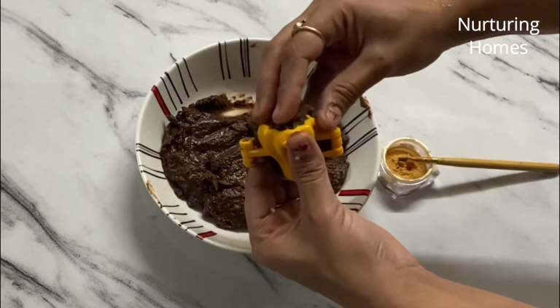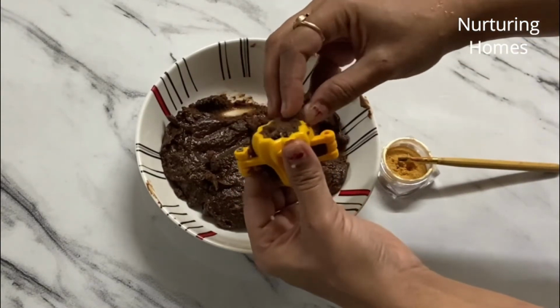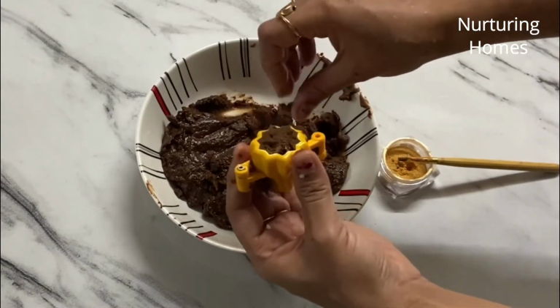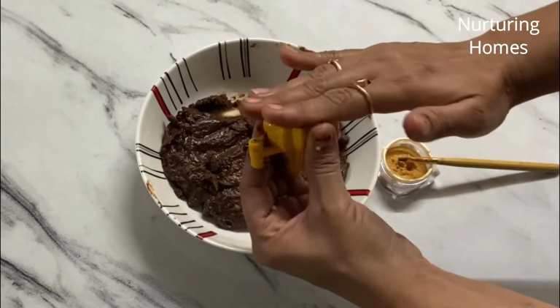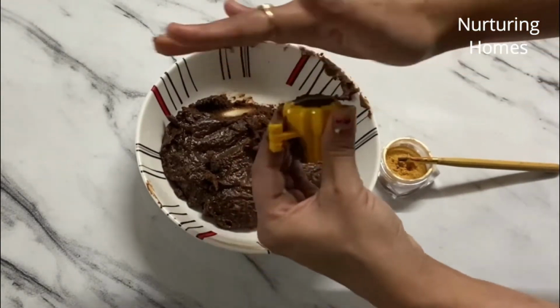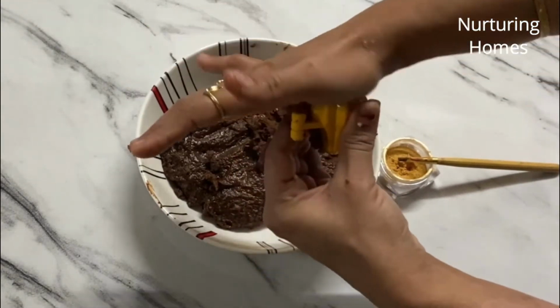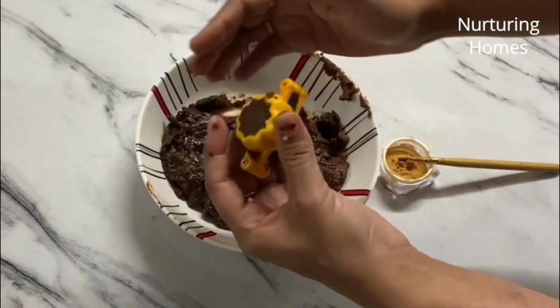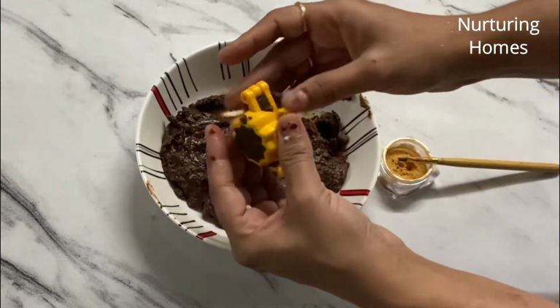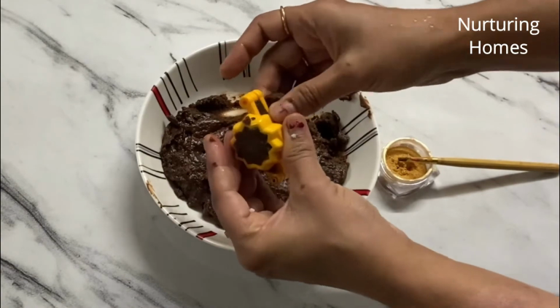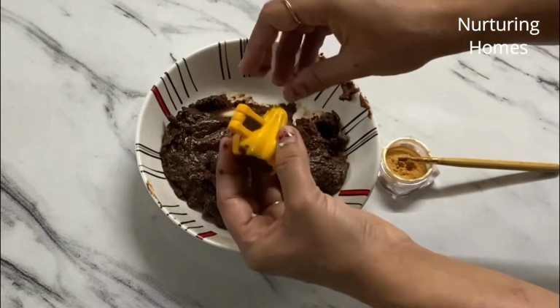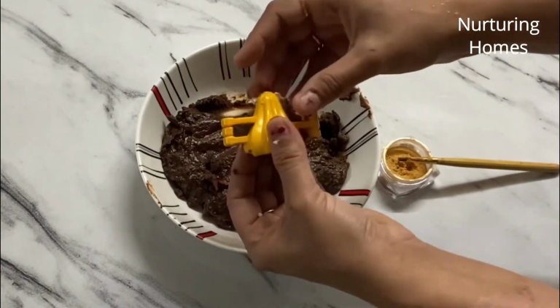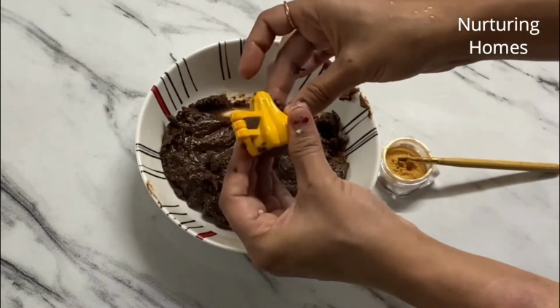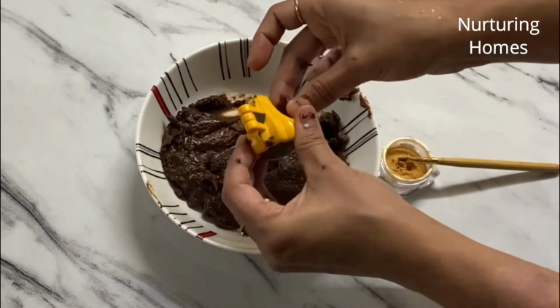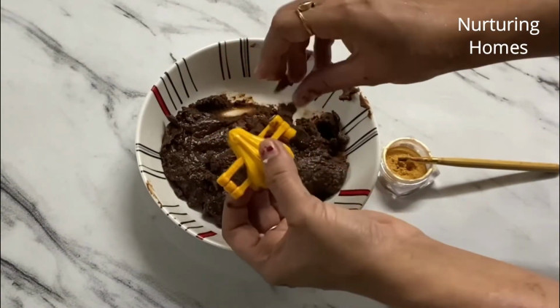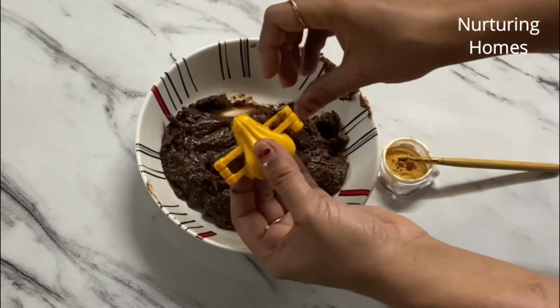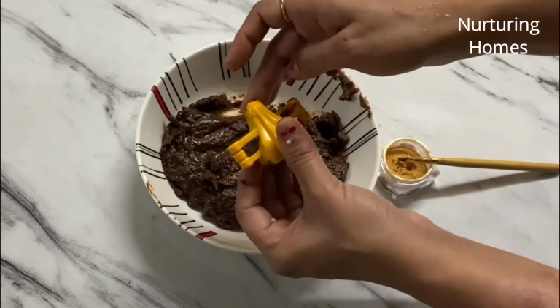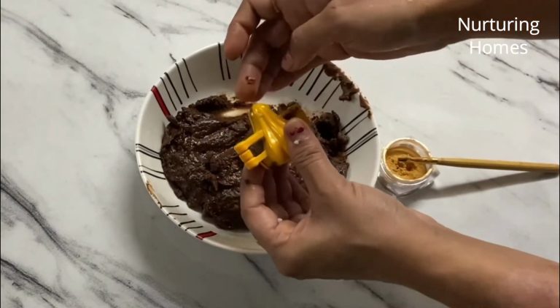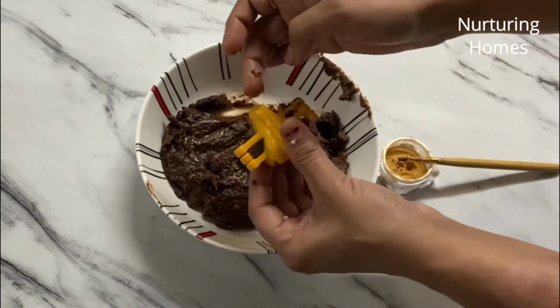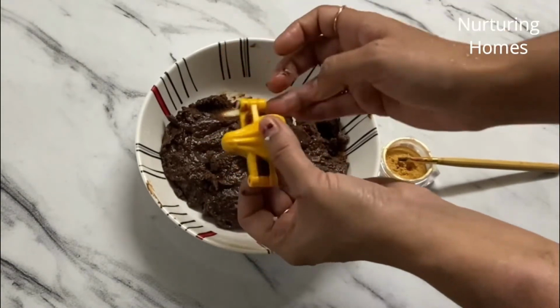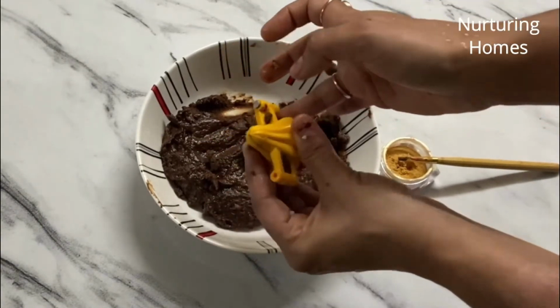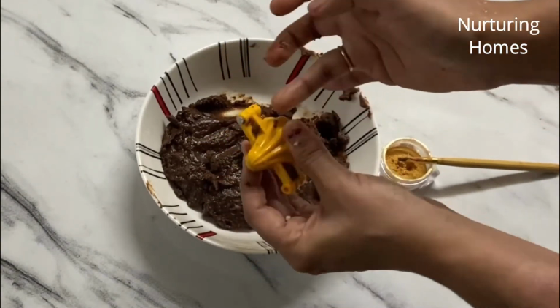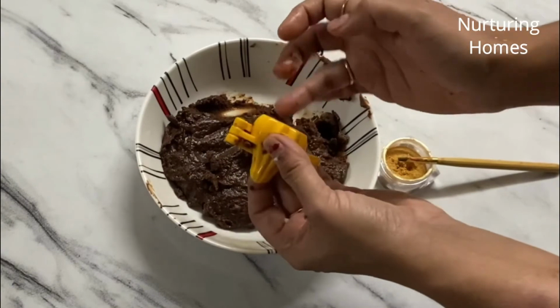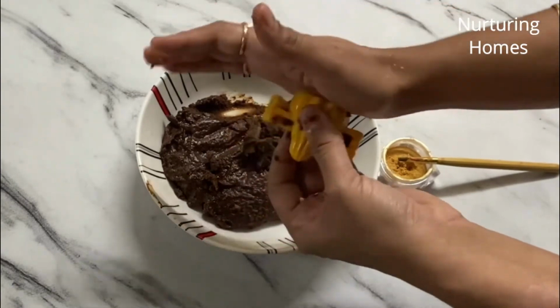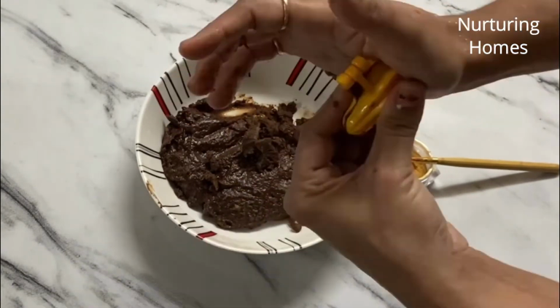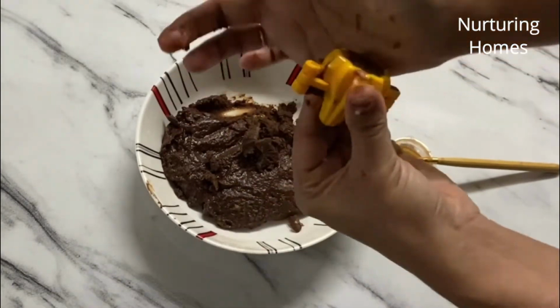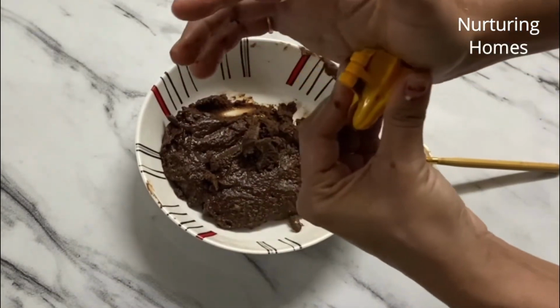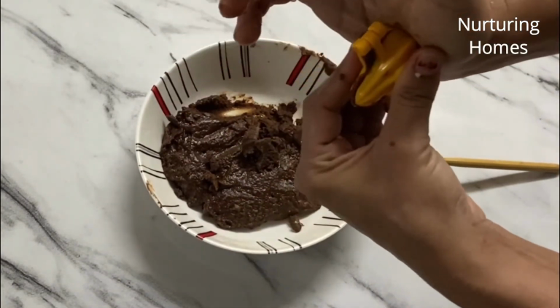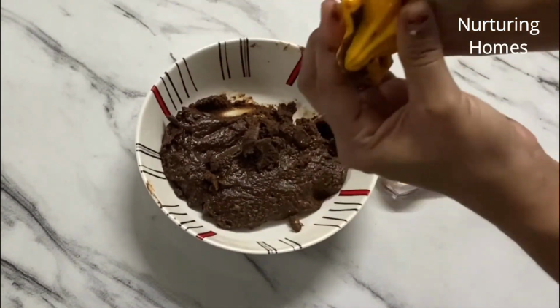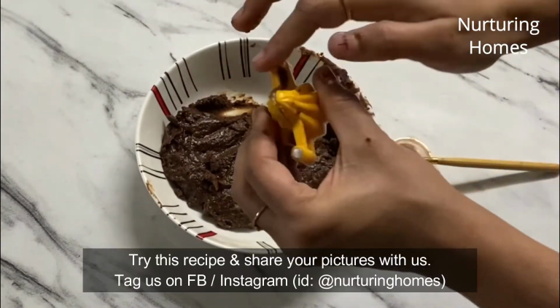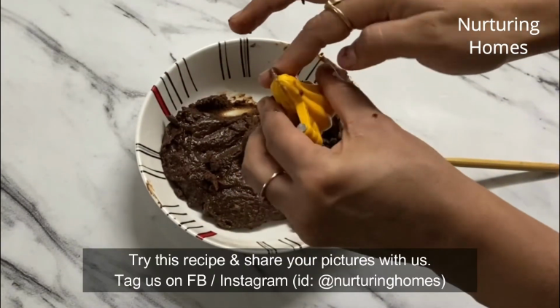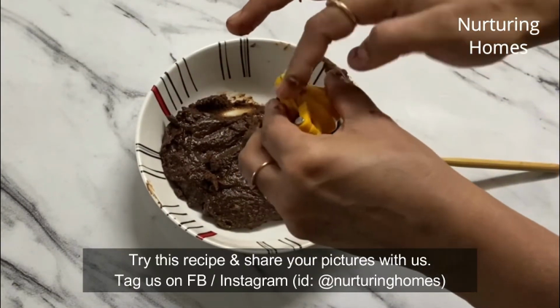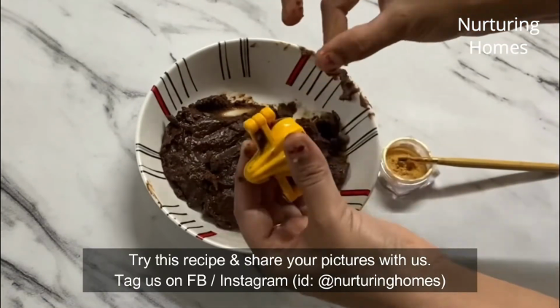Please make this on Ganesh Chaturthi and tell me in the comment section below. When you try this recipe, don't forget to share your pictures with us on Facebook and Instagram.